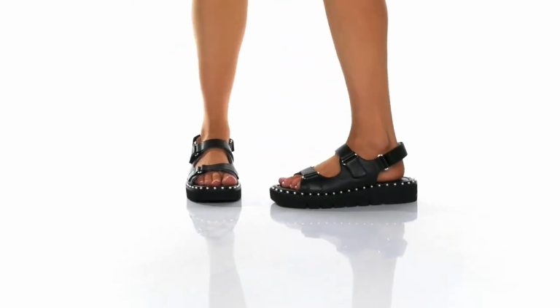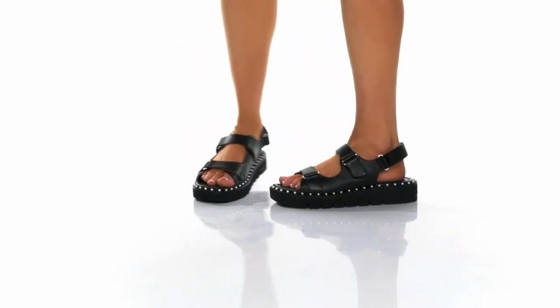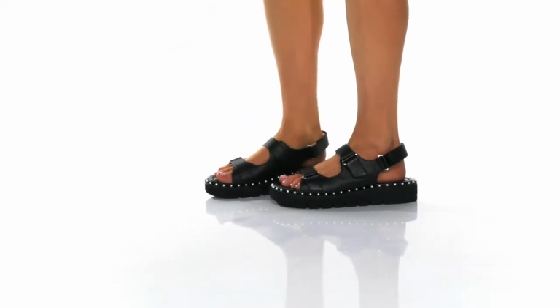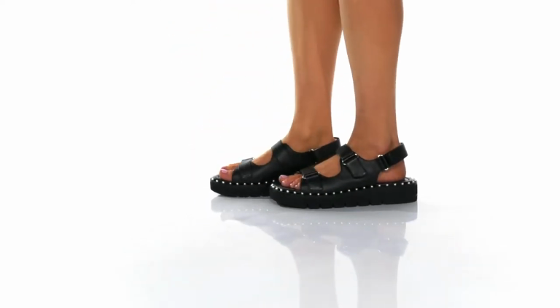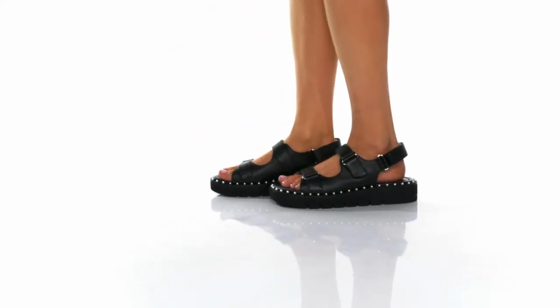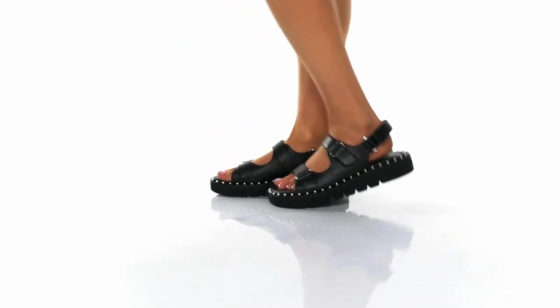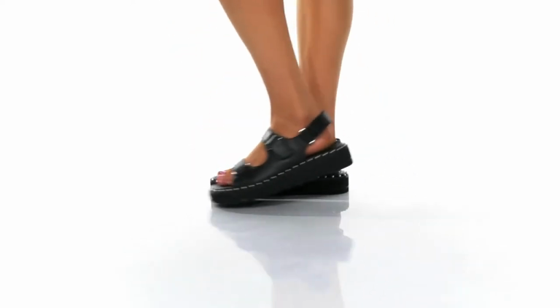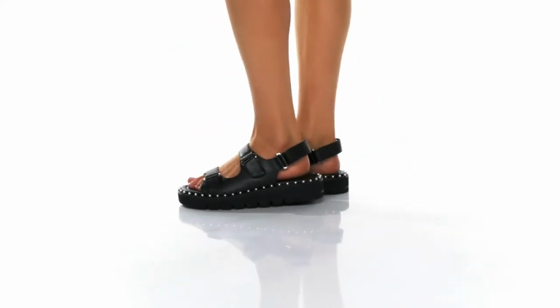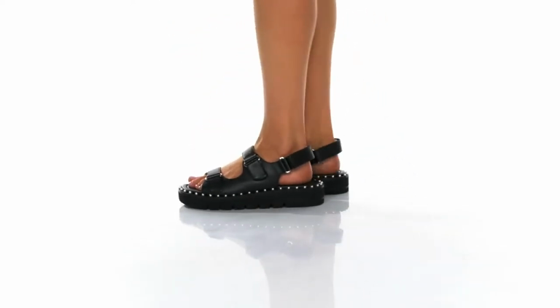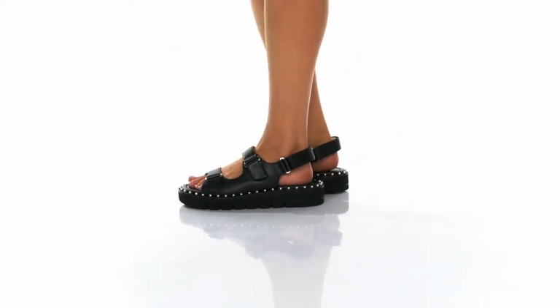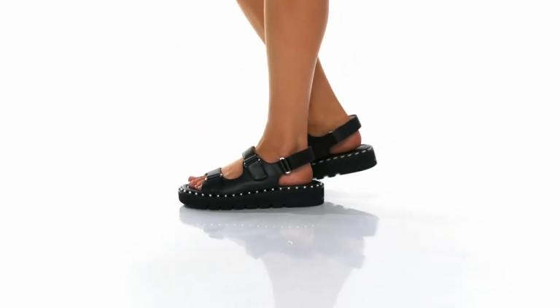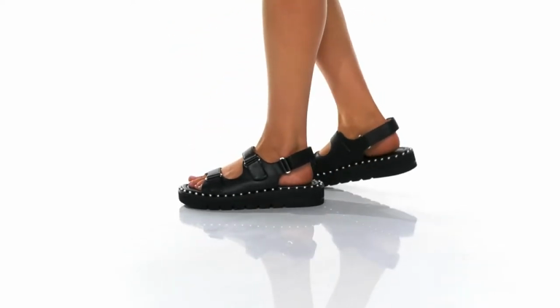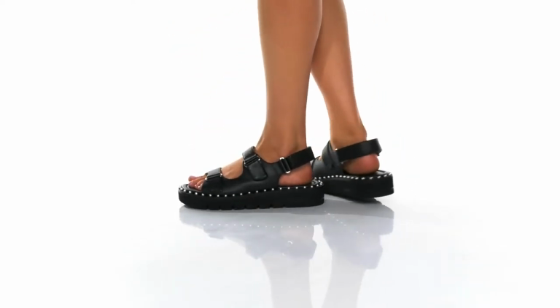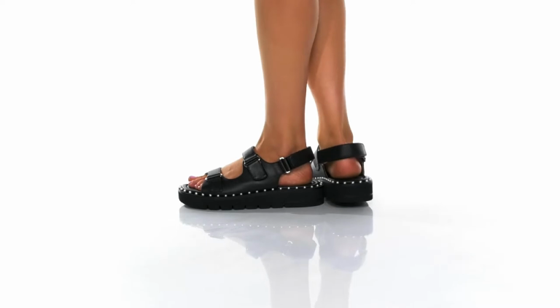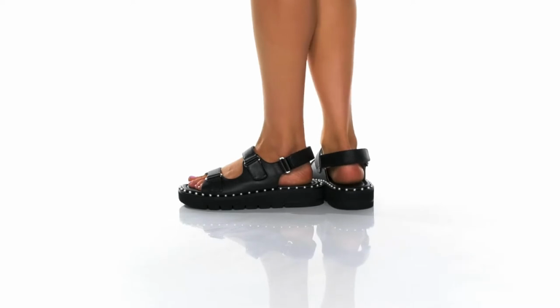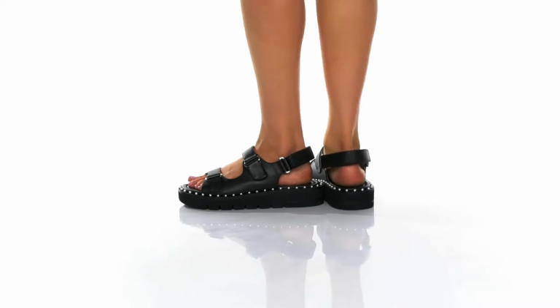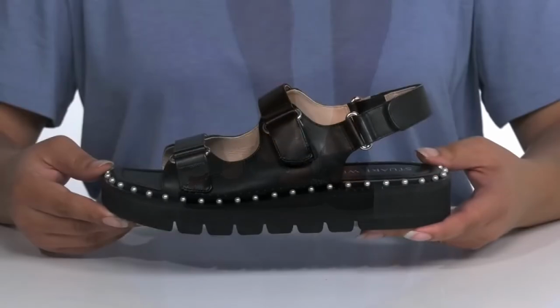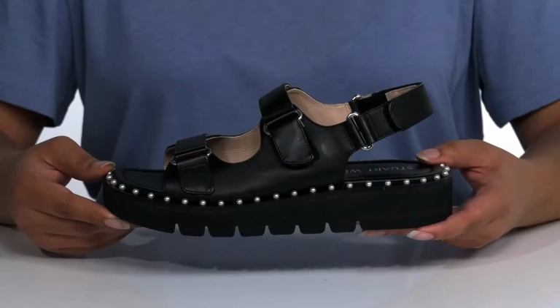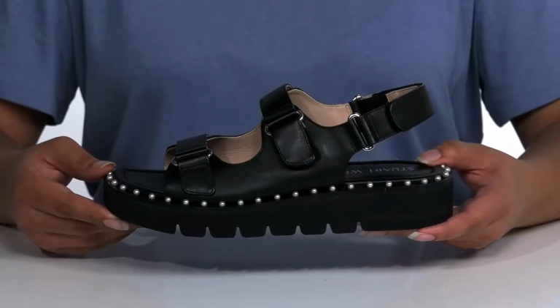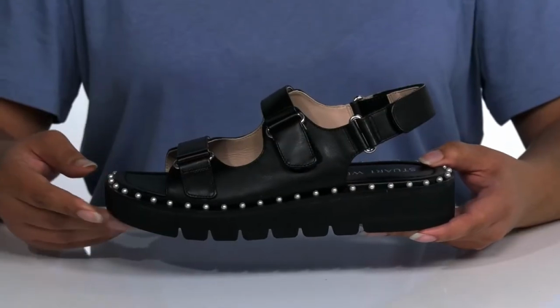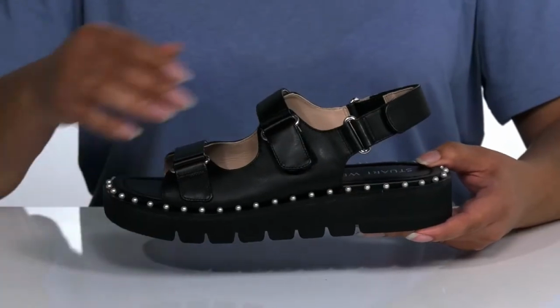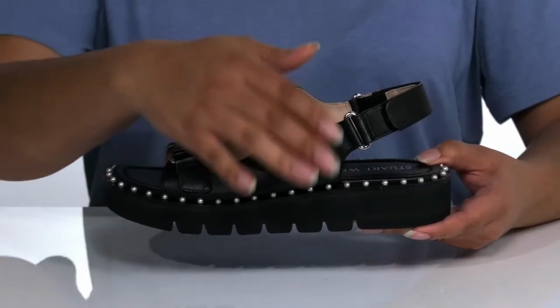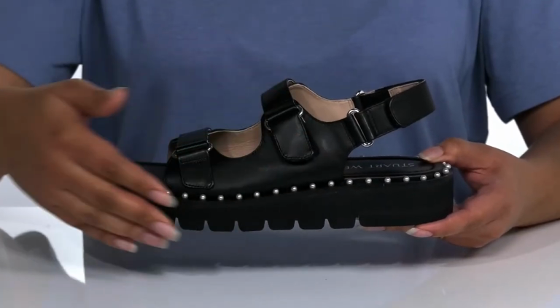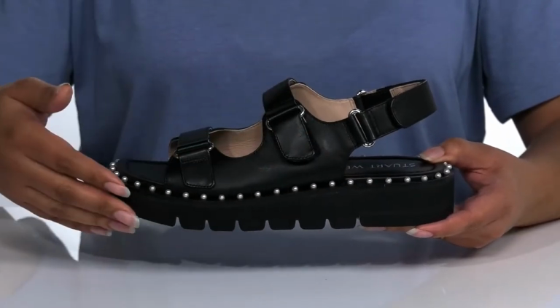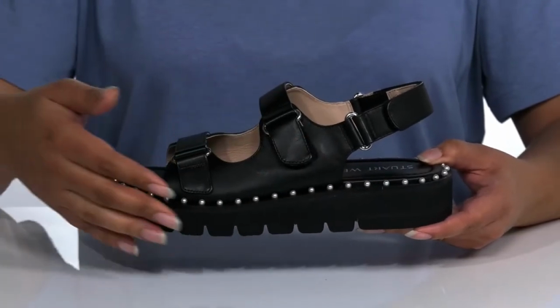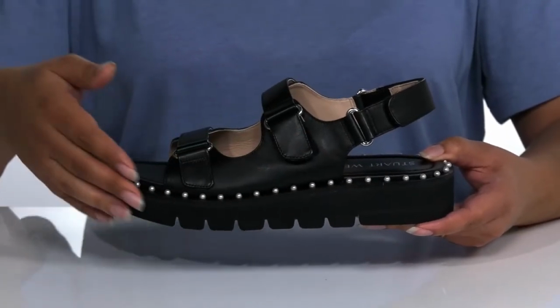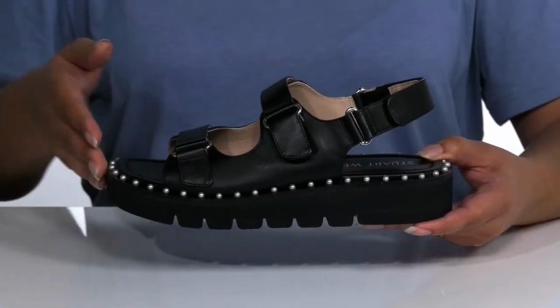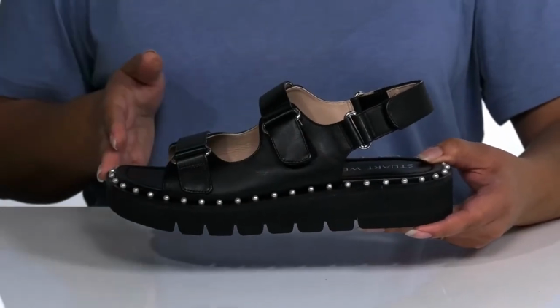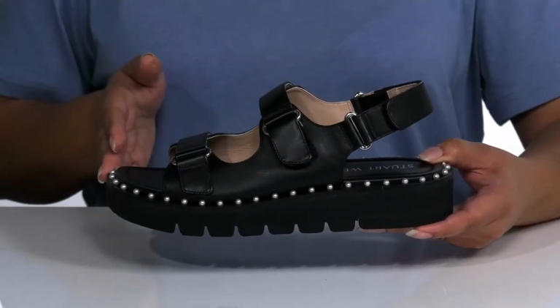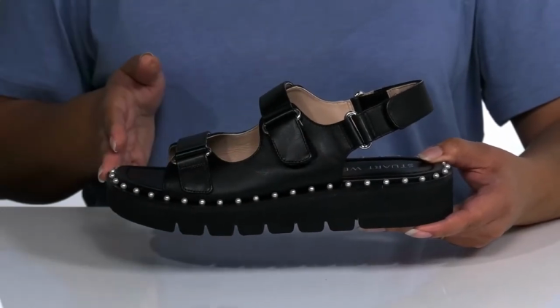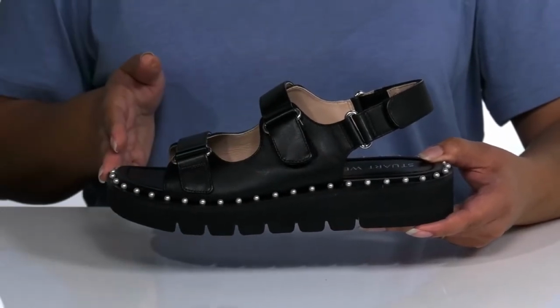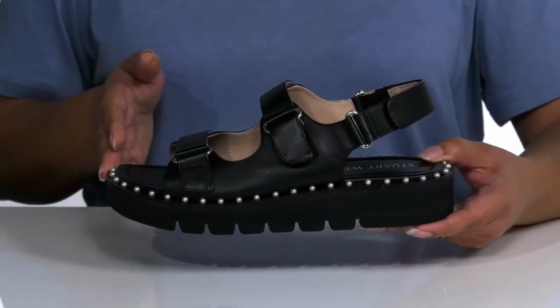When grunge meets elegance, you get this unique sandal by Stuart Weitzman. It features a leather upper with an open square toe silhouette.